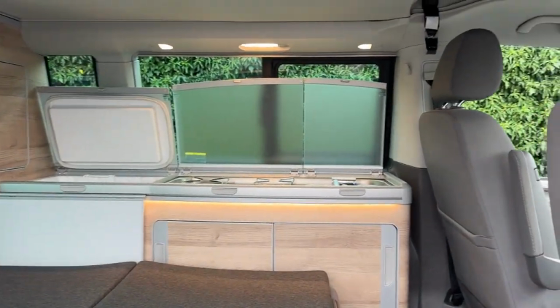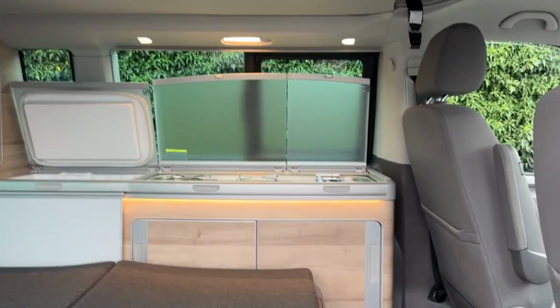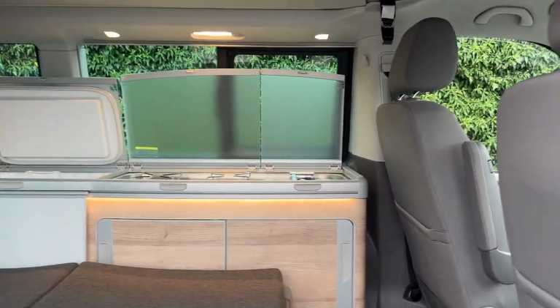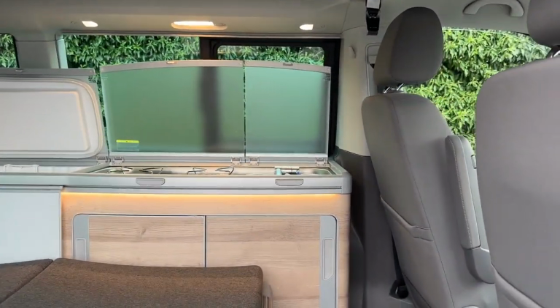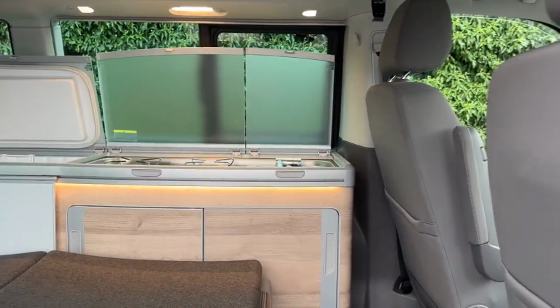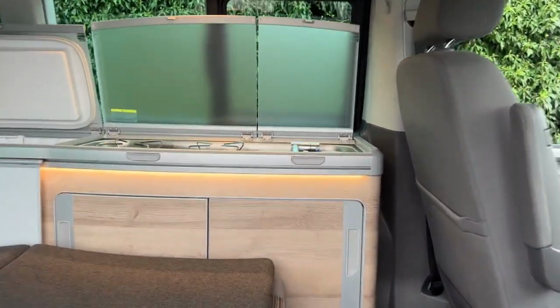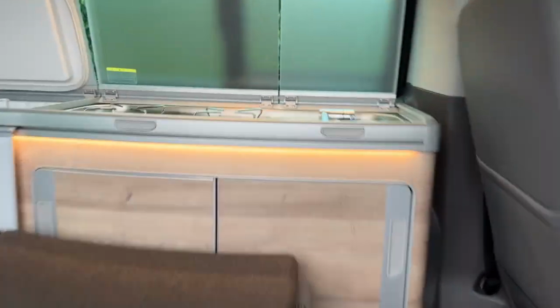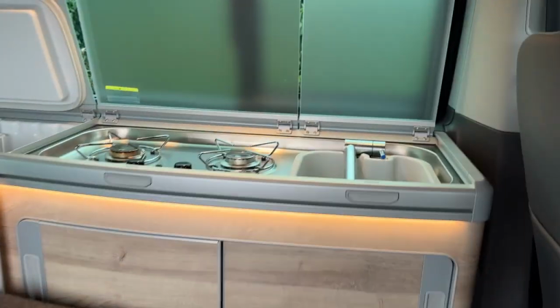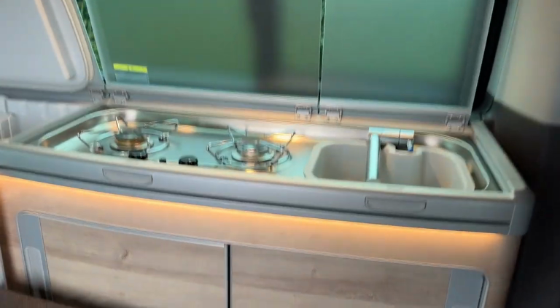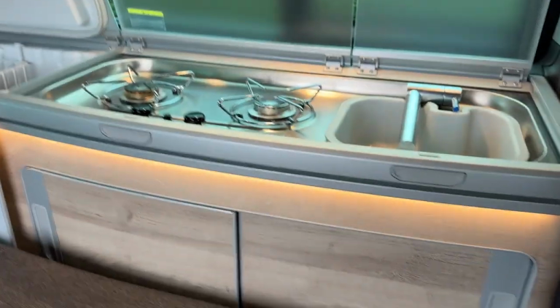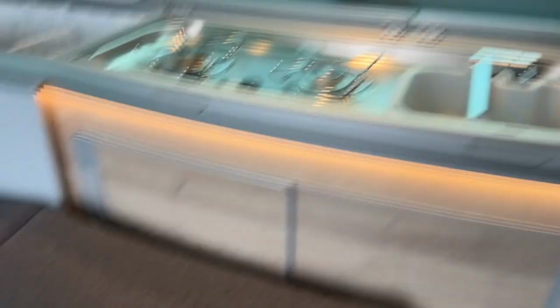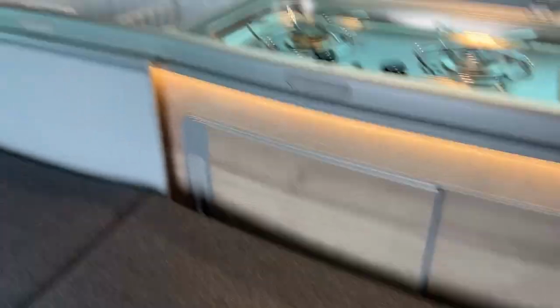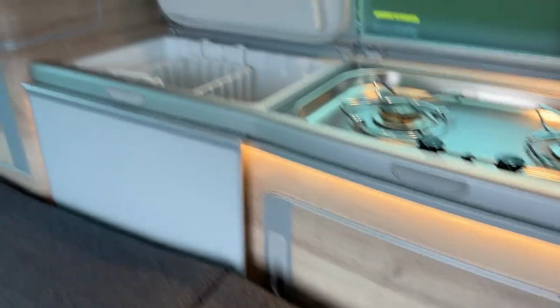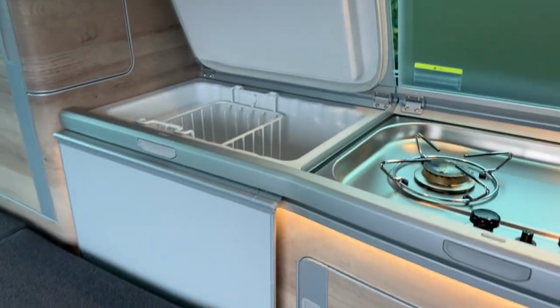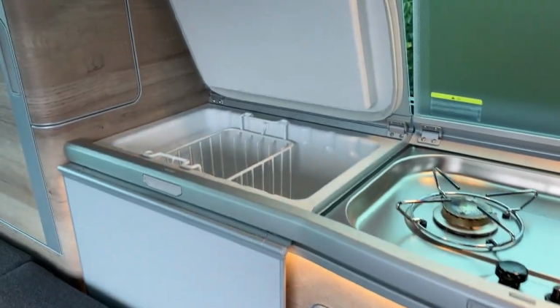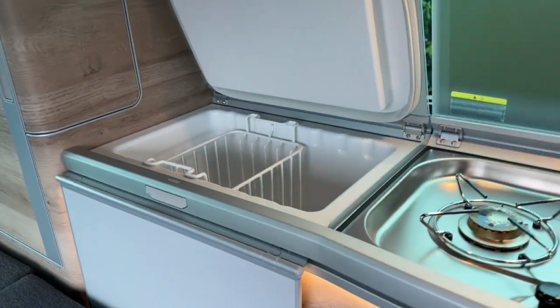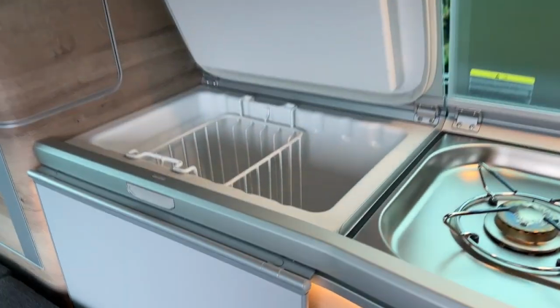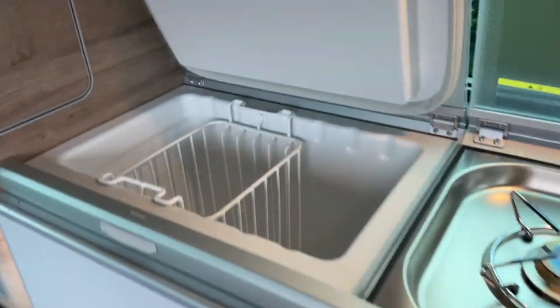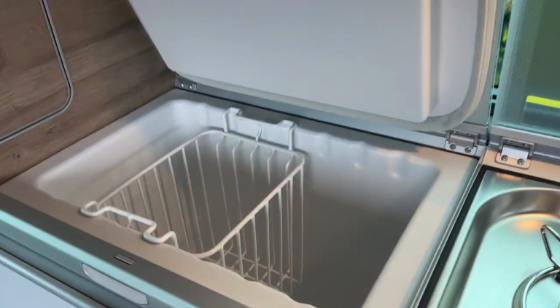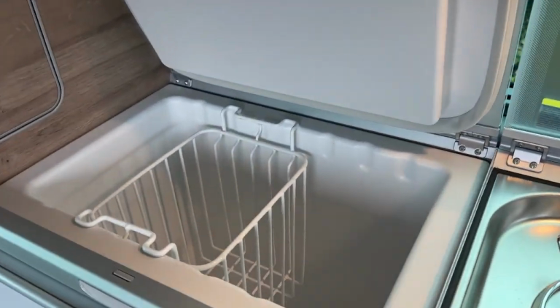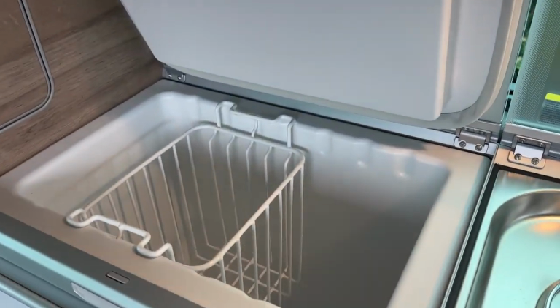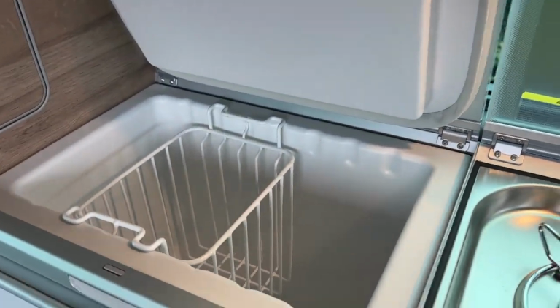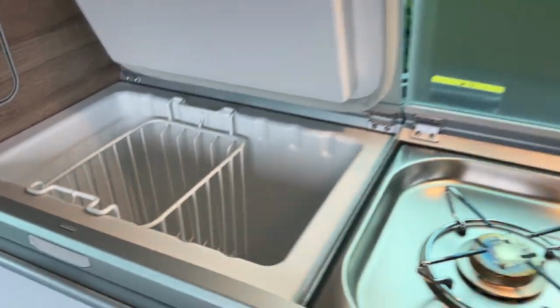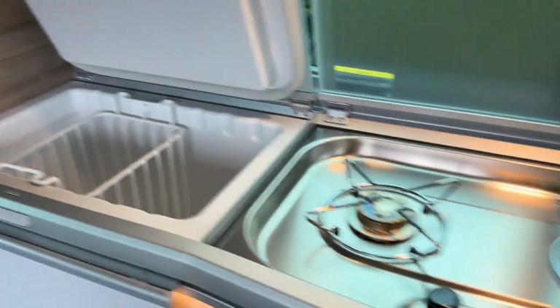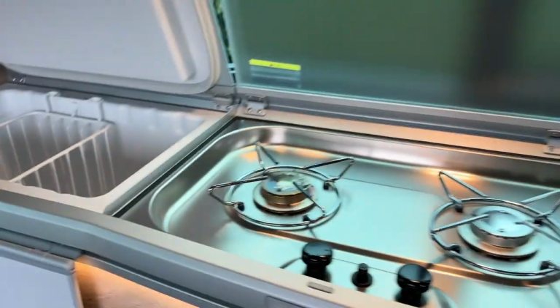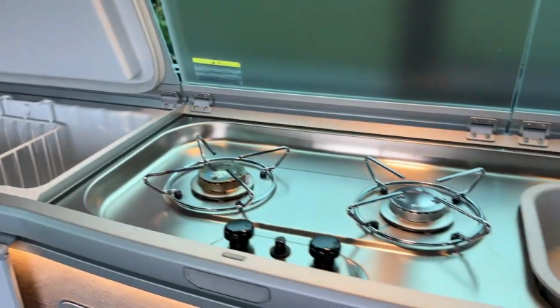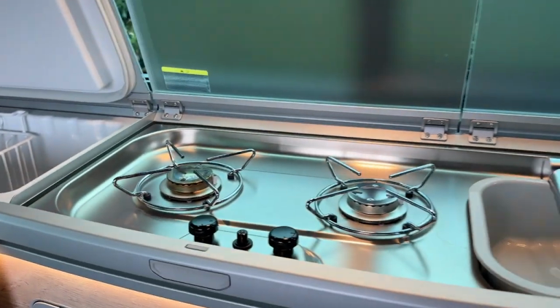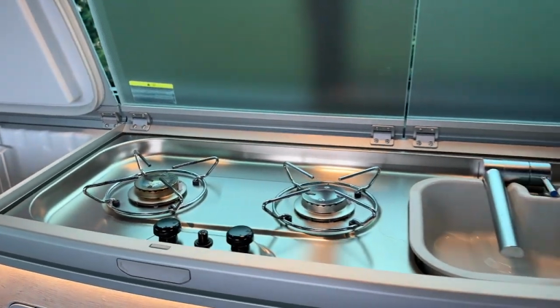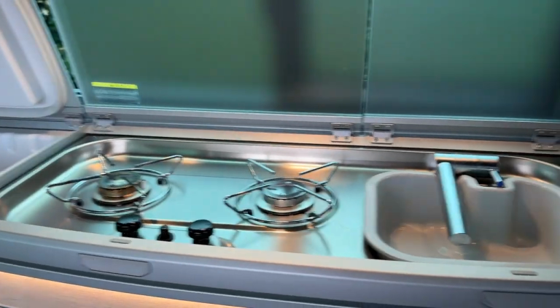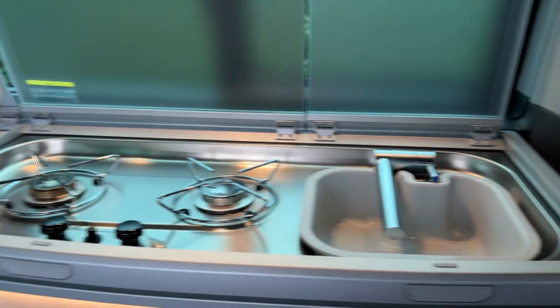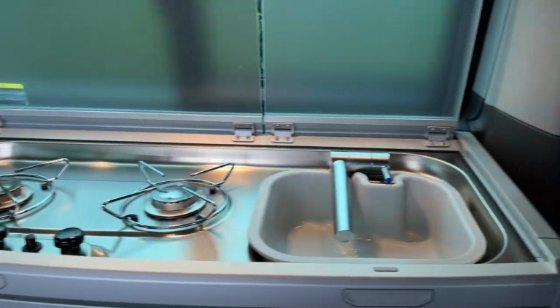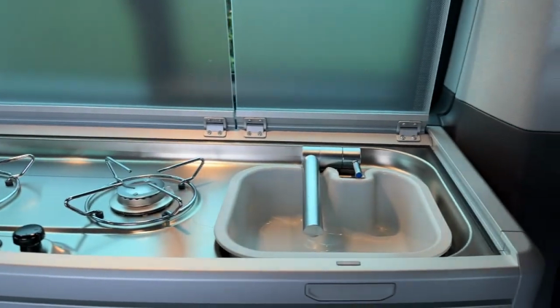As we step inside we can see the full kitchen, which is complete with a fridge, cooker and sink.